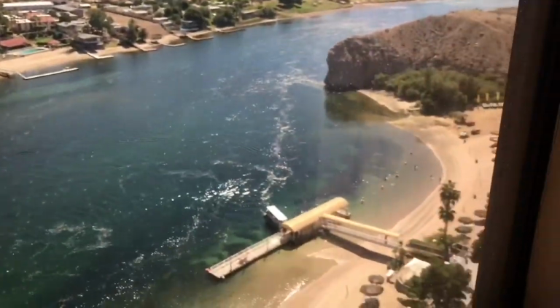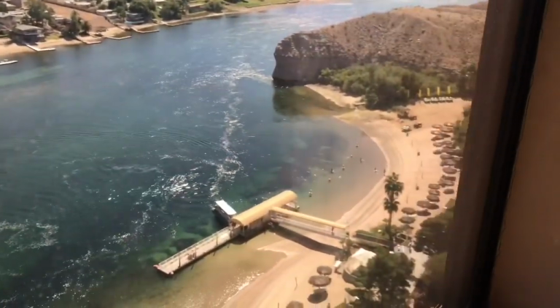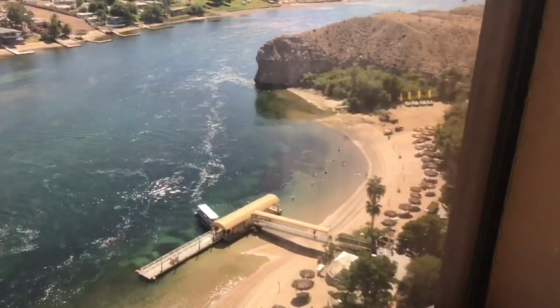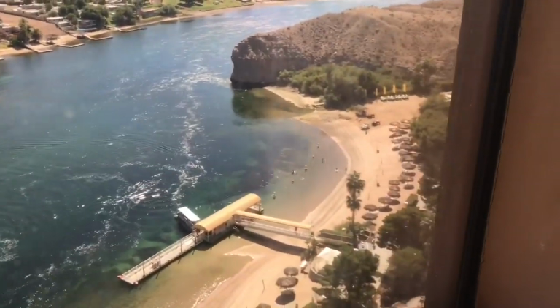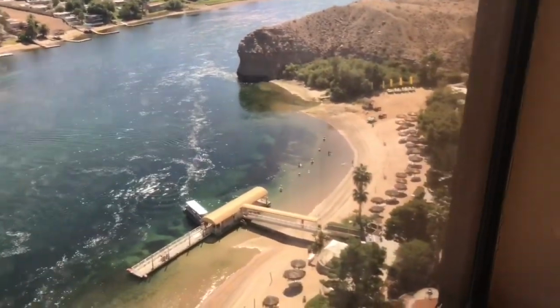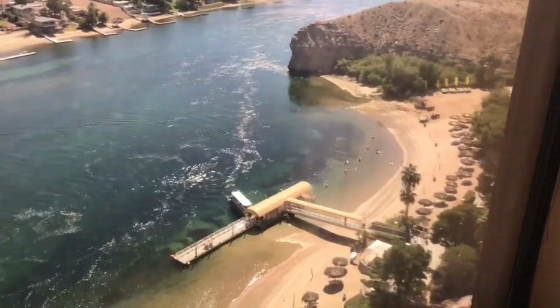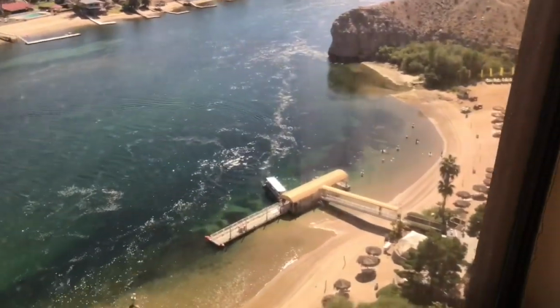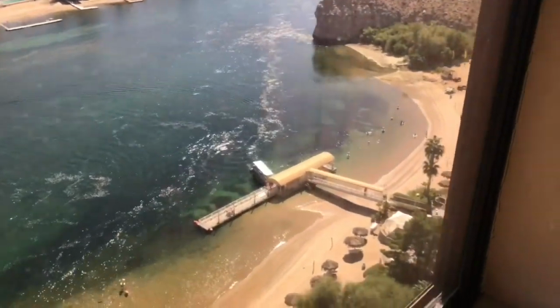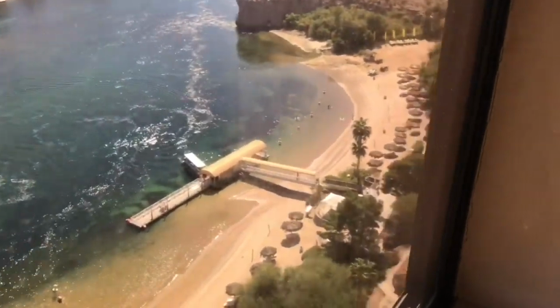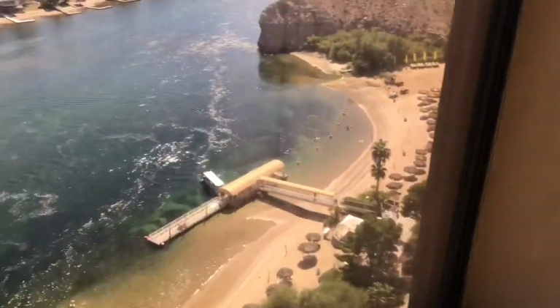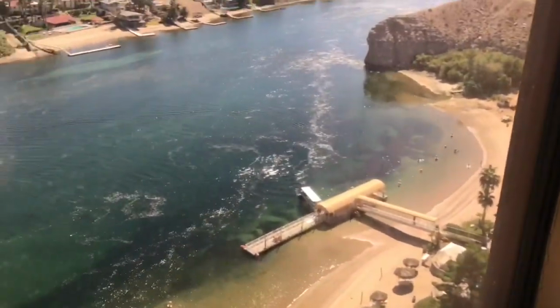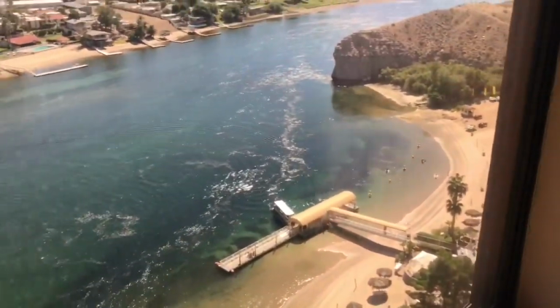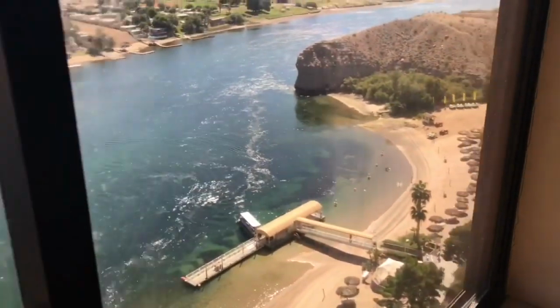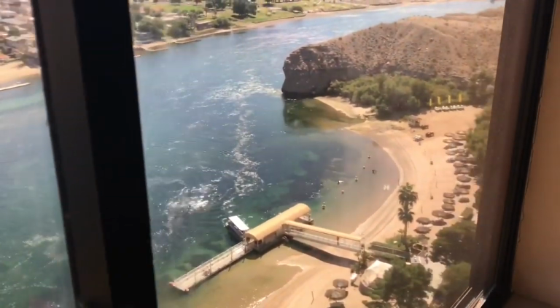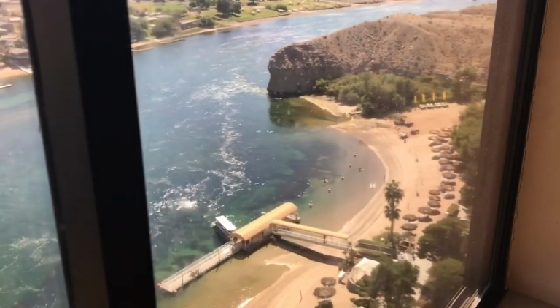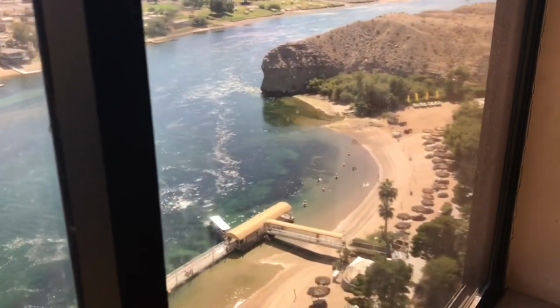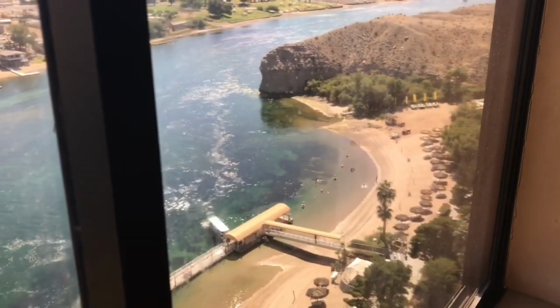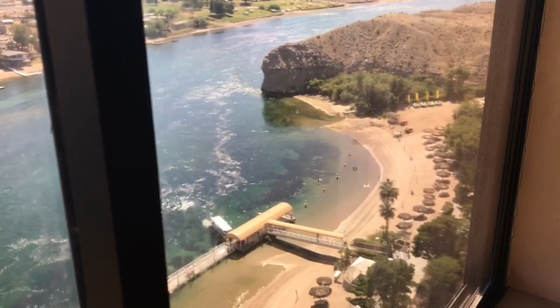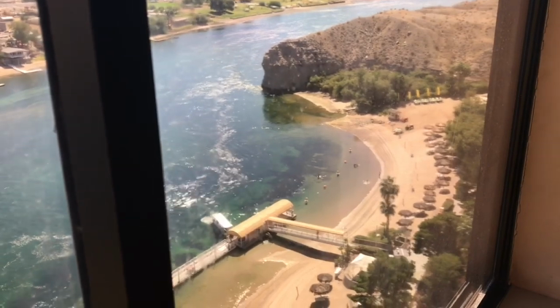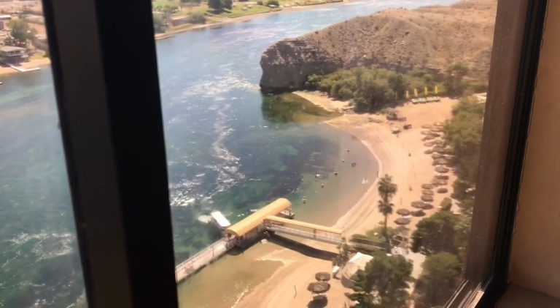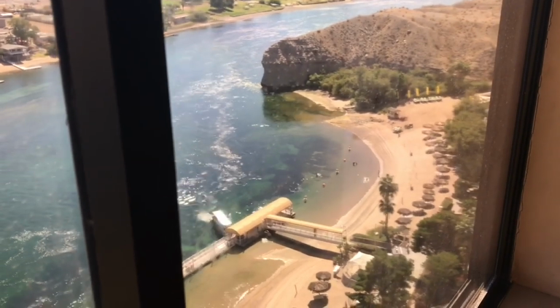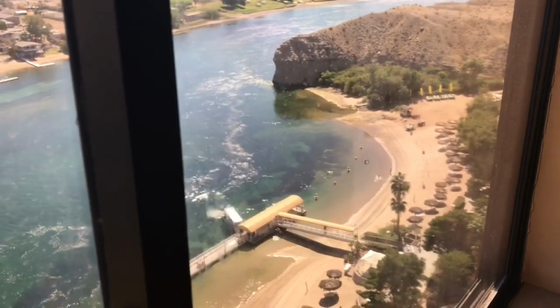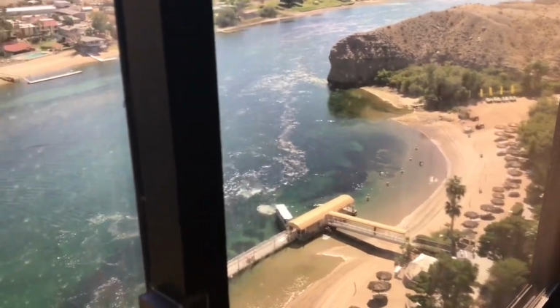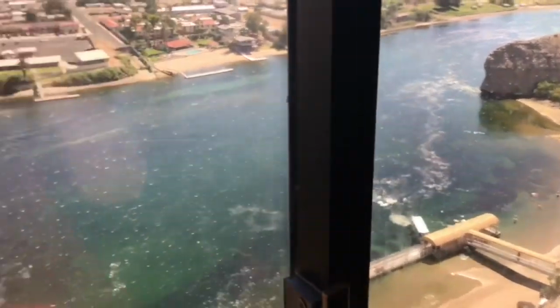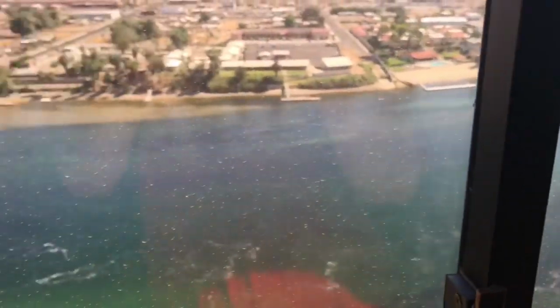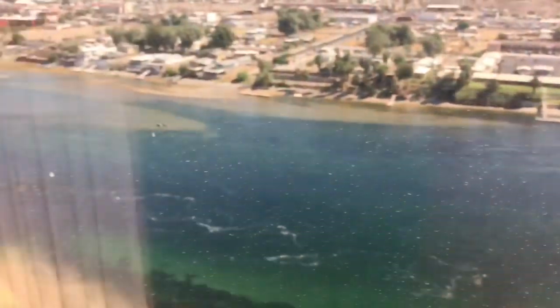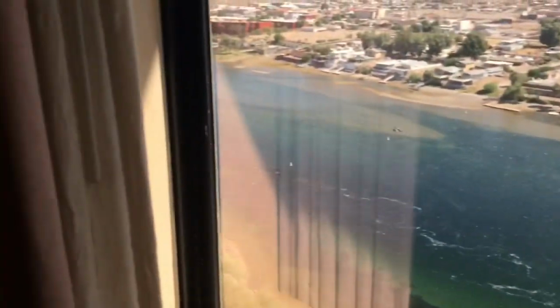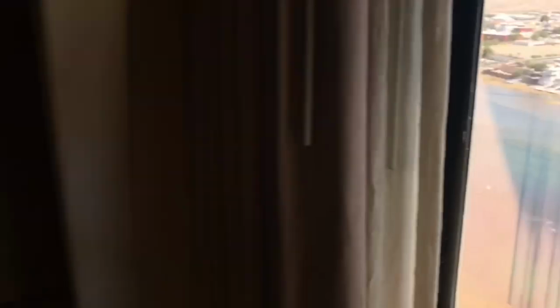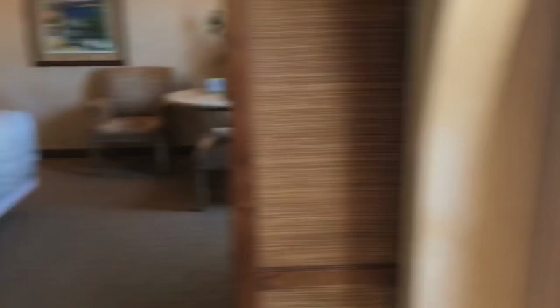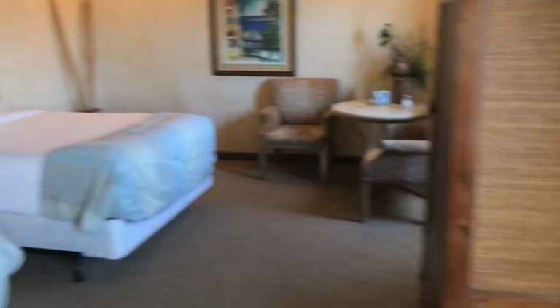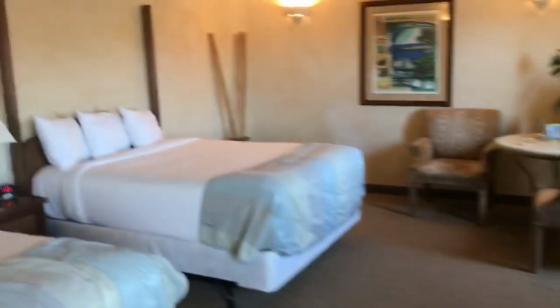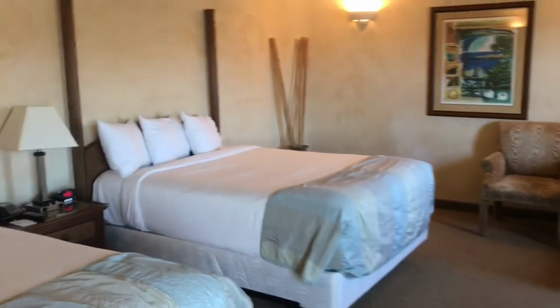It's an amazing view of the Colorado River, and directly beneath it is that area right there, which is the private beach. Those little huts you see there, you can actually rent those and hang out on the beach if that's something you want to do.